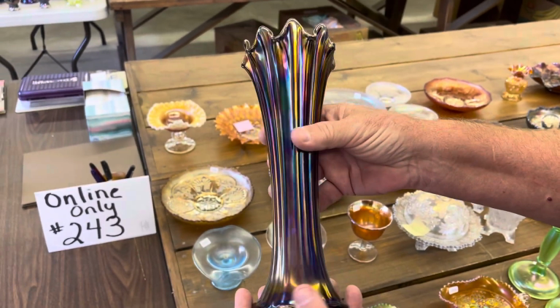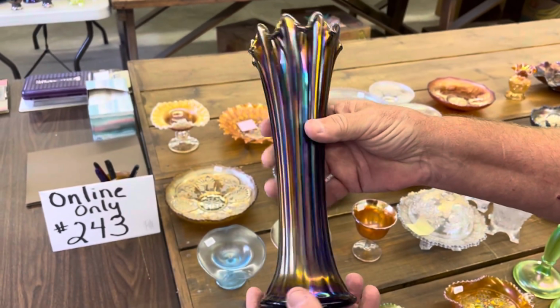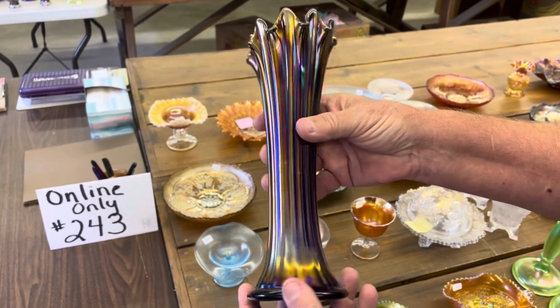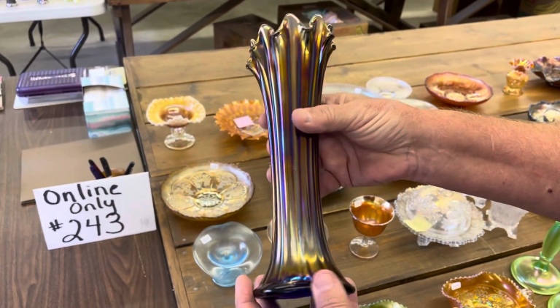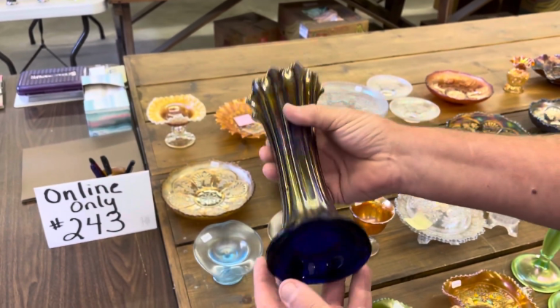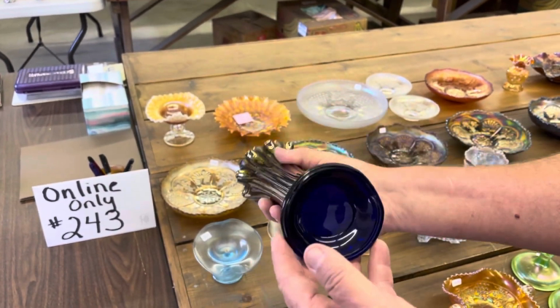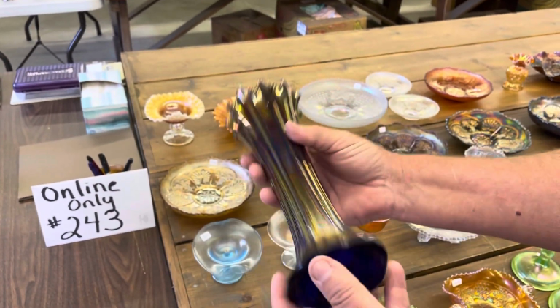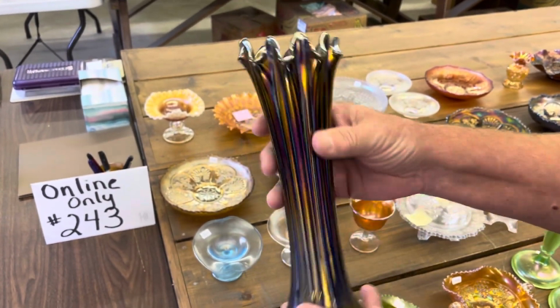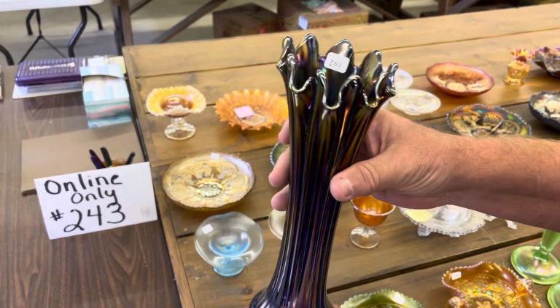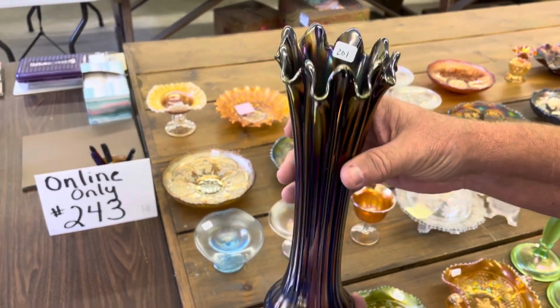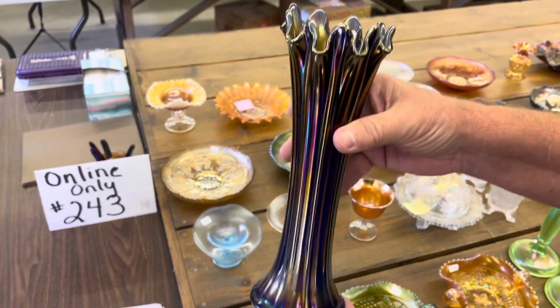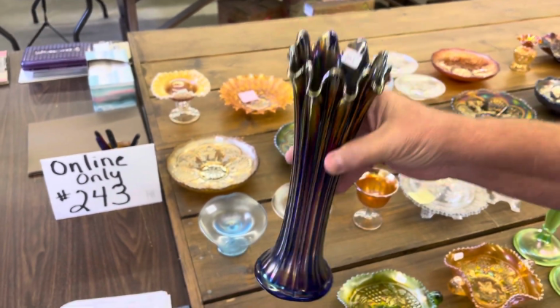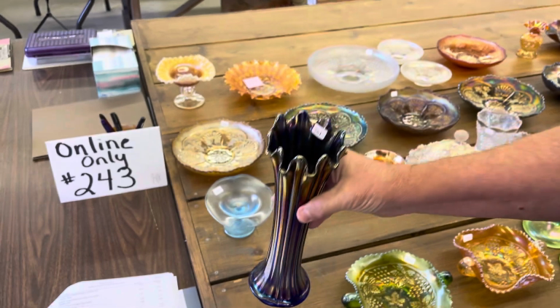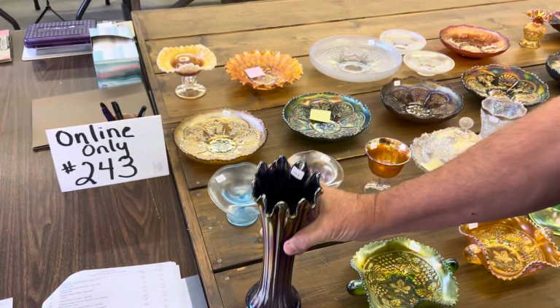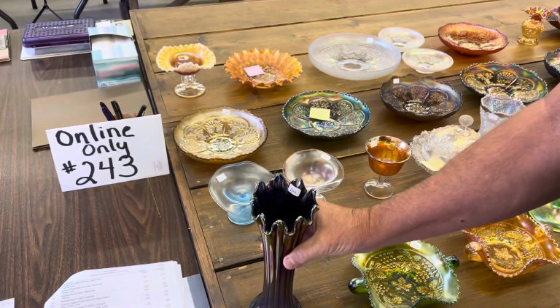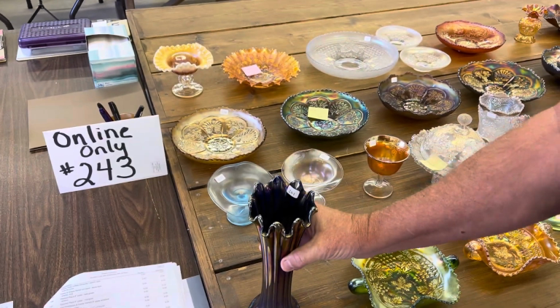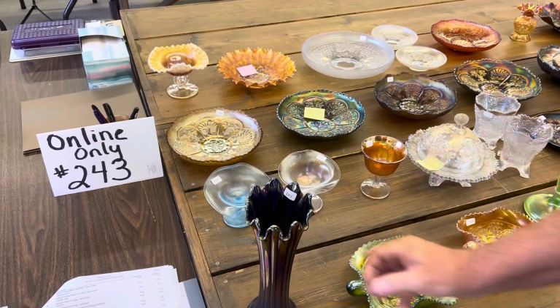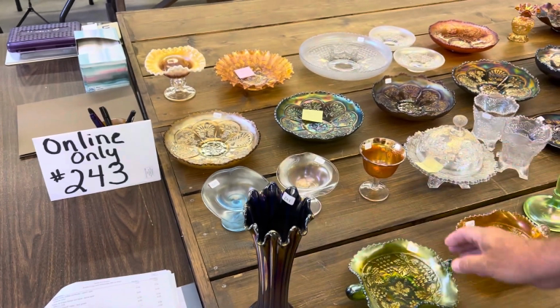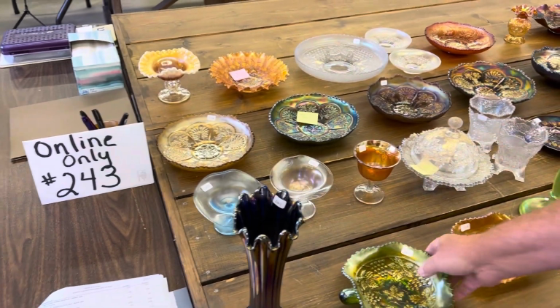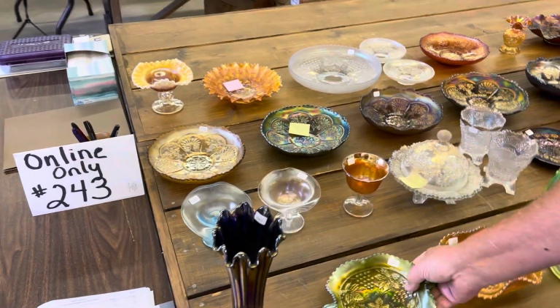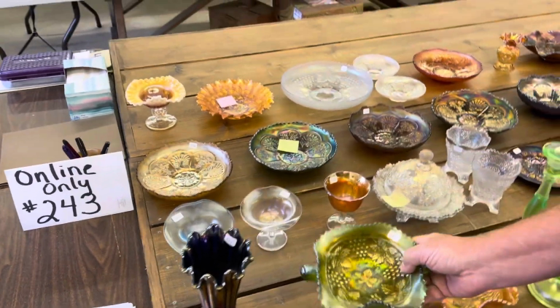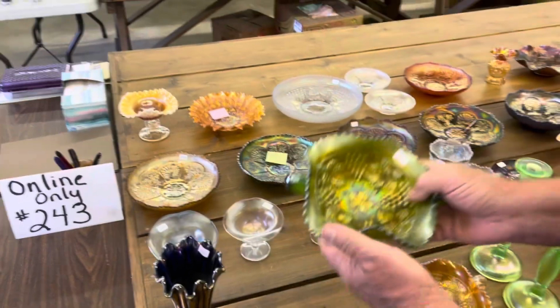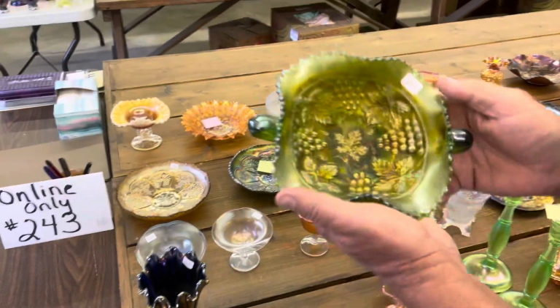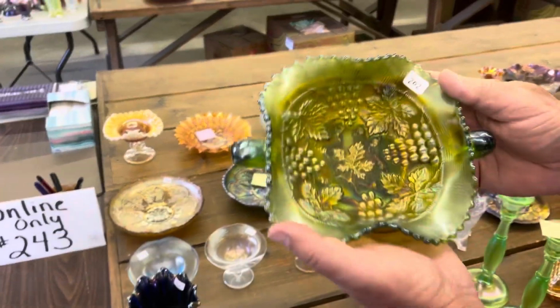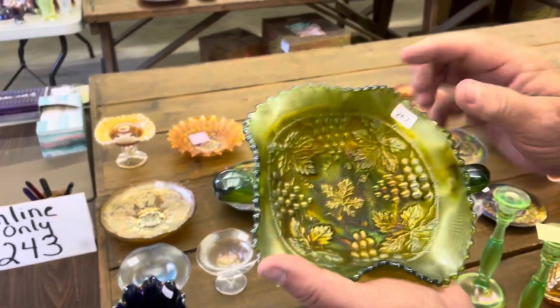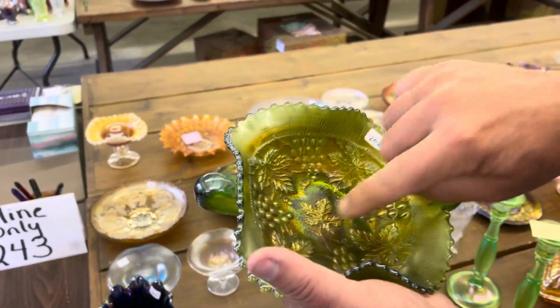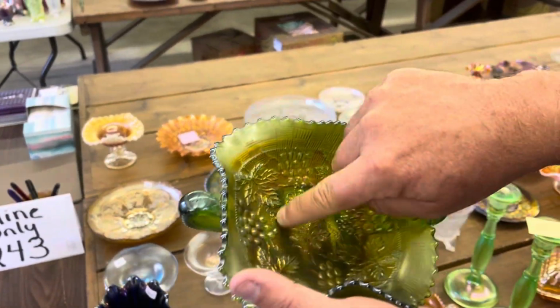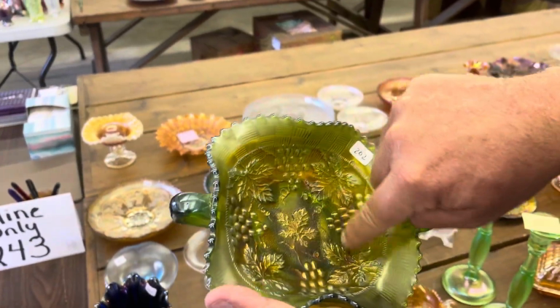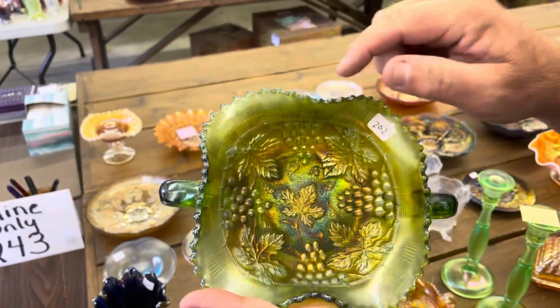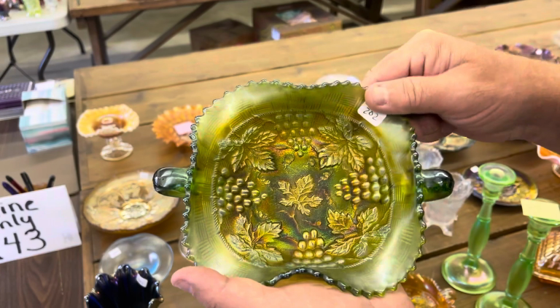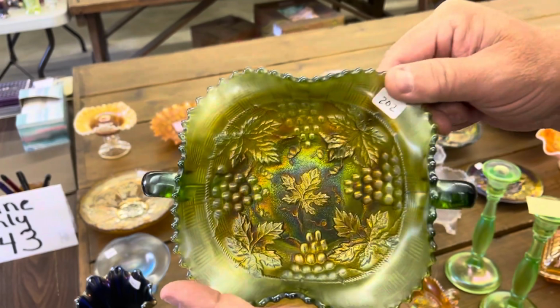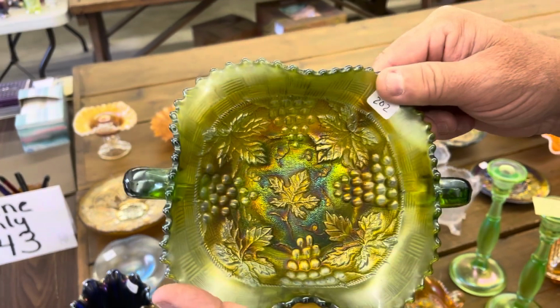Here's a thin rib vase in blue, Northwoods. Grape and Cable Bon Bon — notice it's stippled and it's in green.